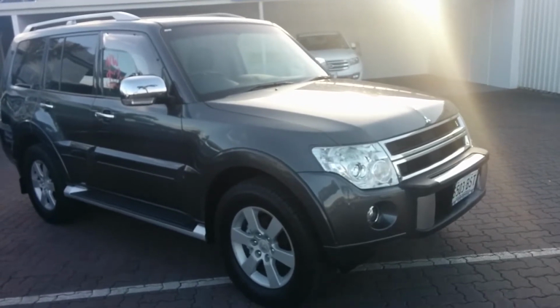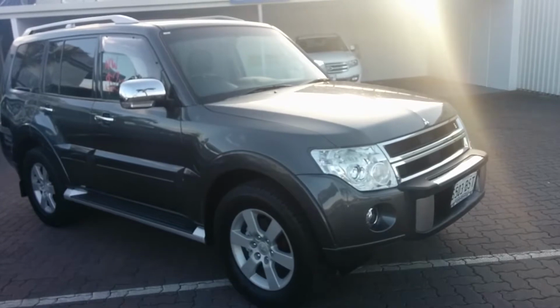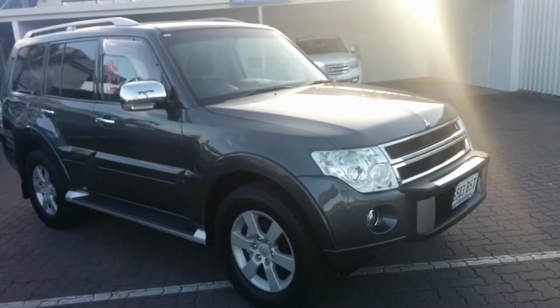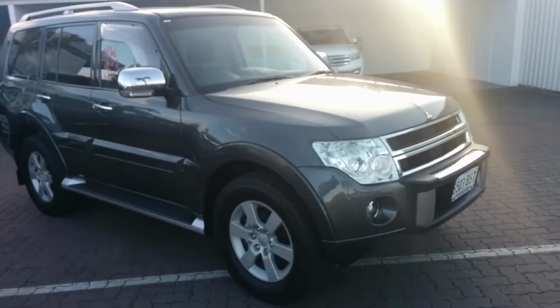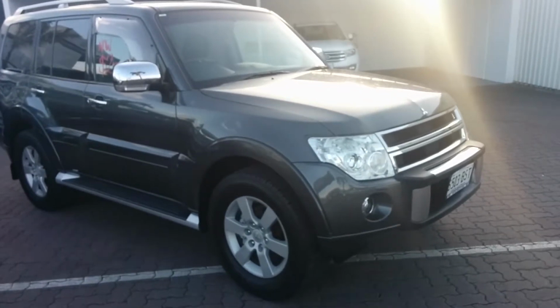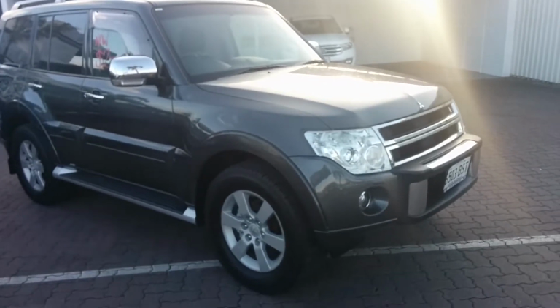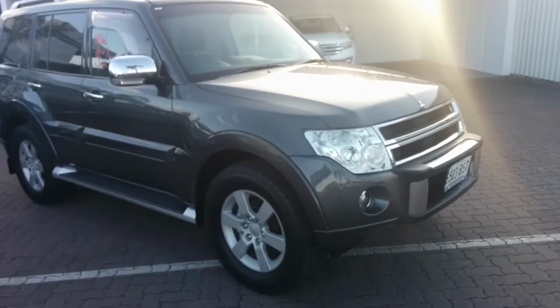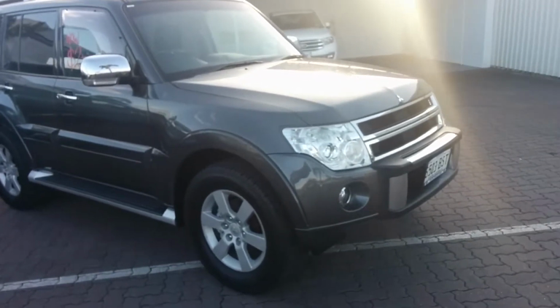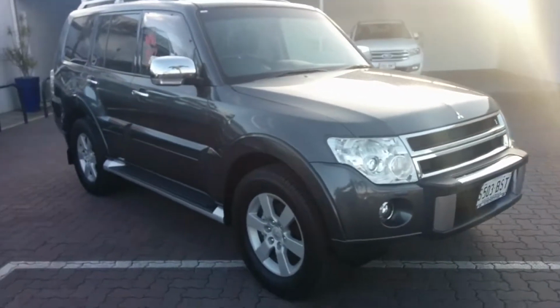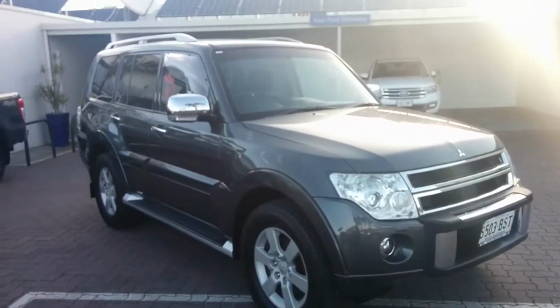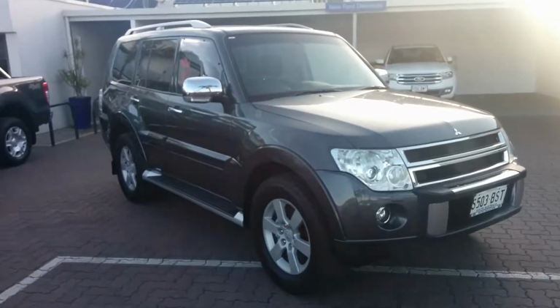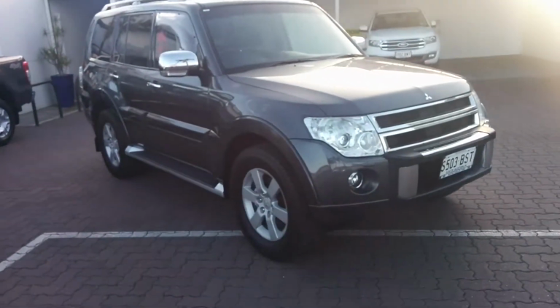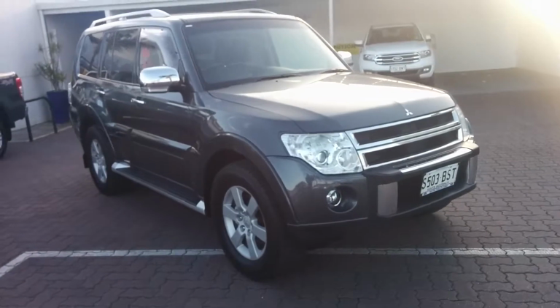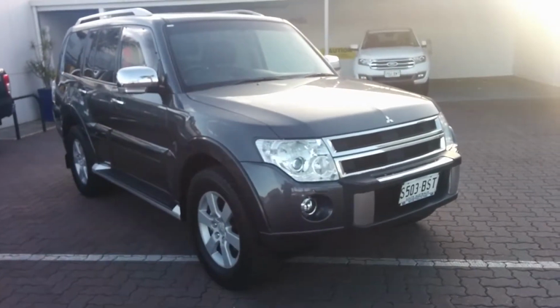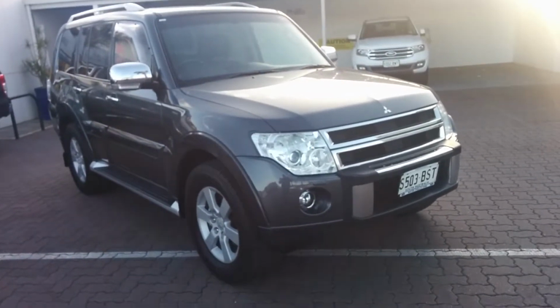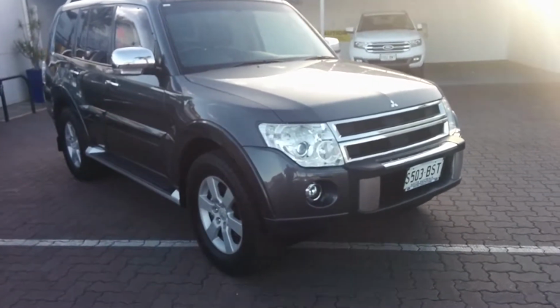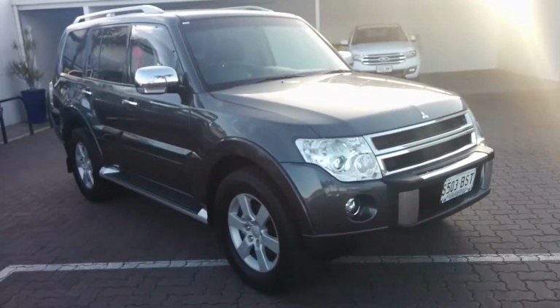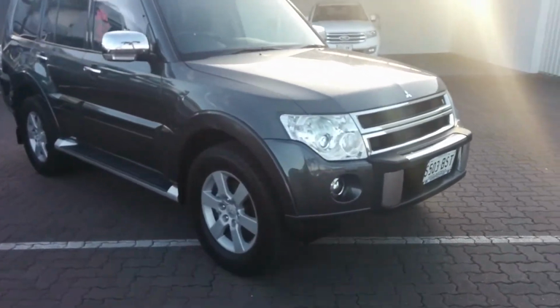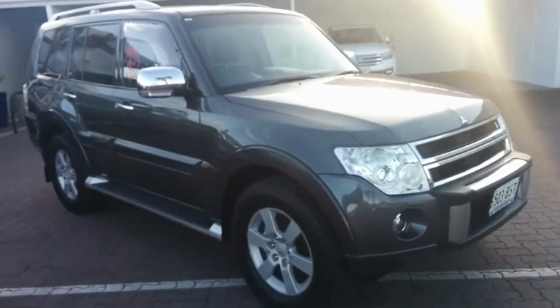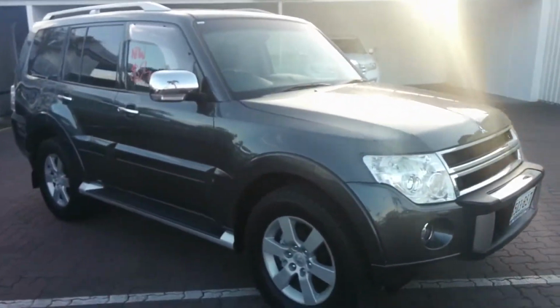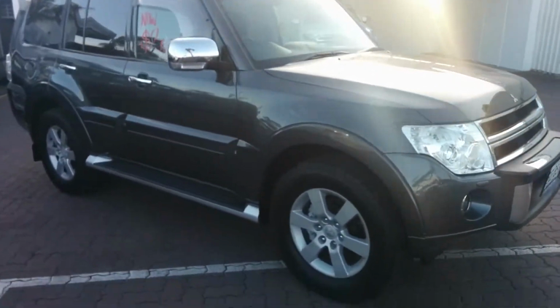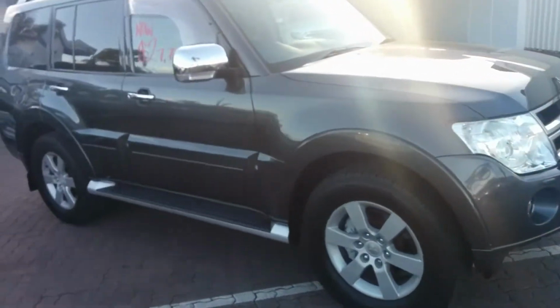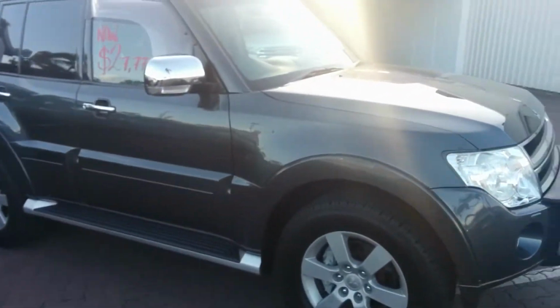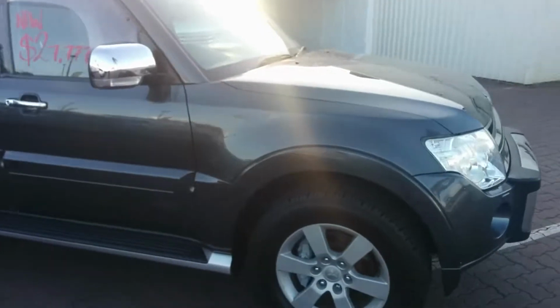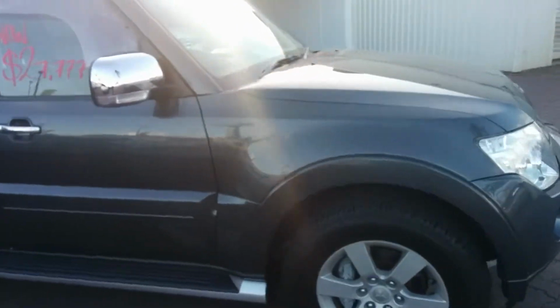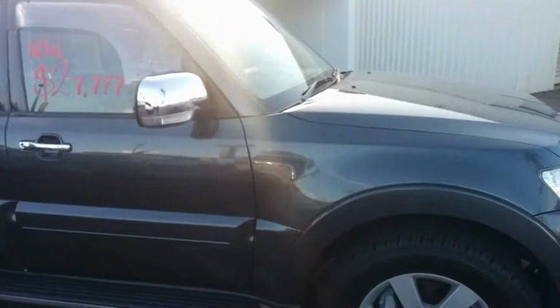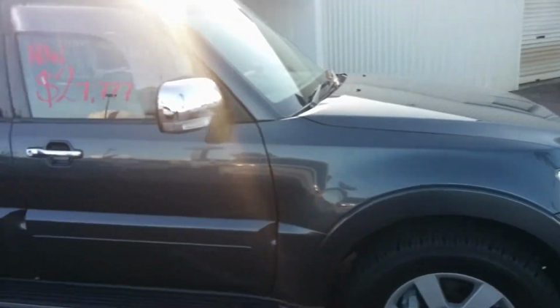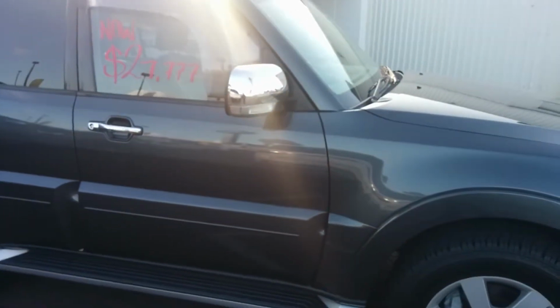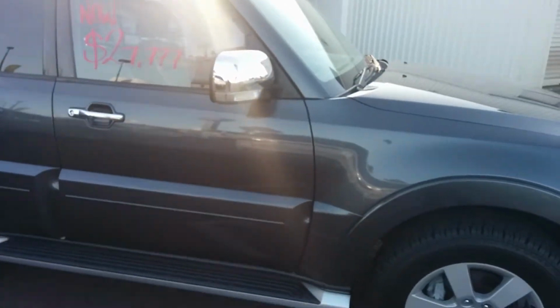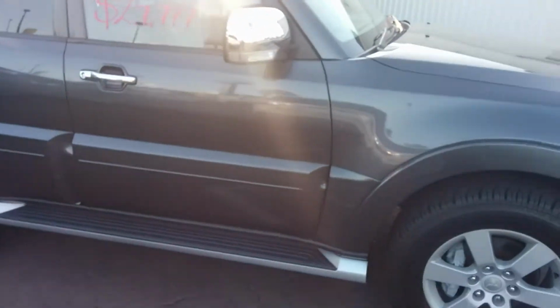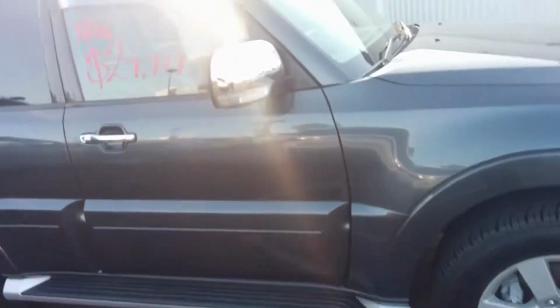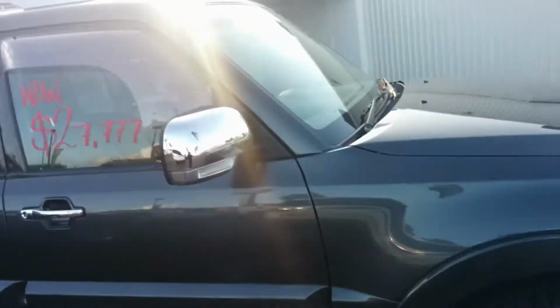3.2 turbo diesel, five-speed automatic, packed with features, done roughly 130,000 kilometres. Using roughly 9.2 litres per 100Ks — not too bad on the economy as far as a vehicle like this is concerned.